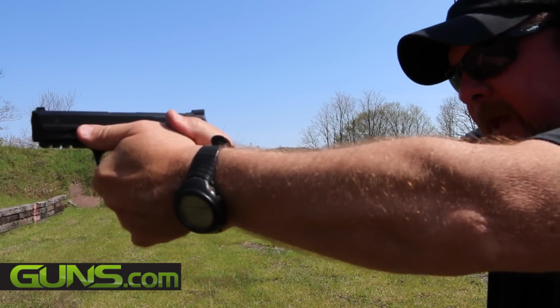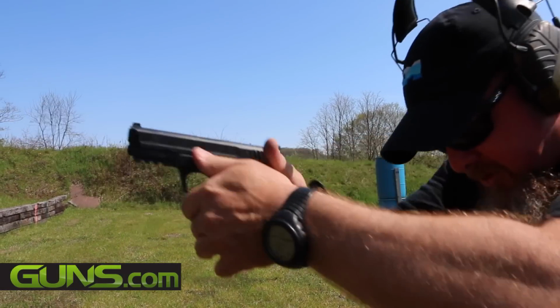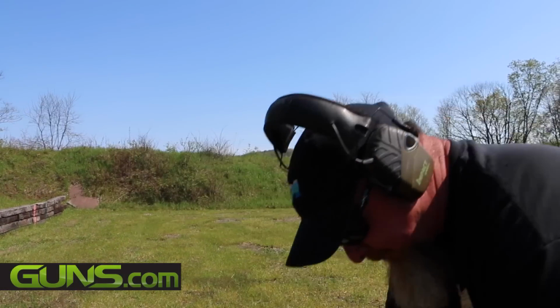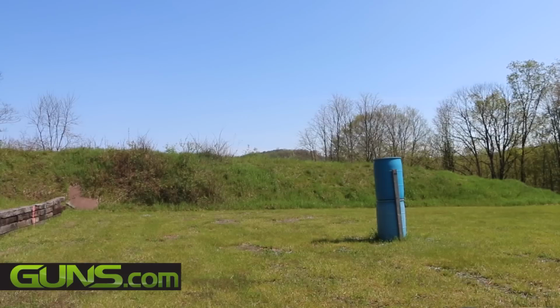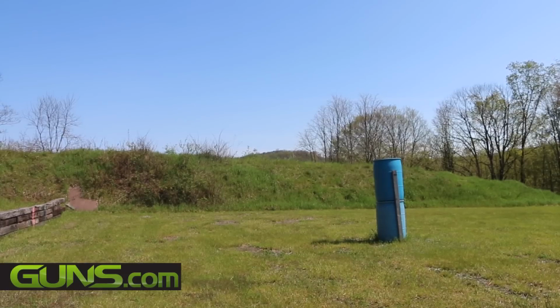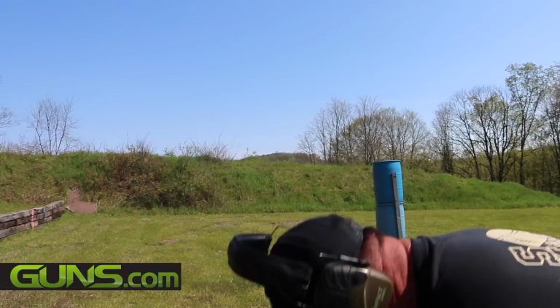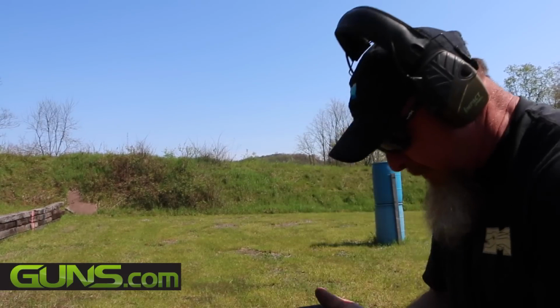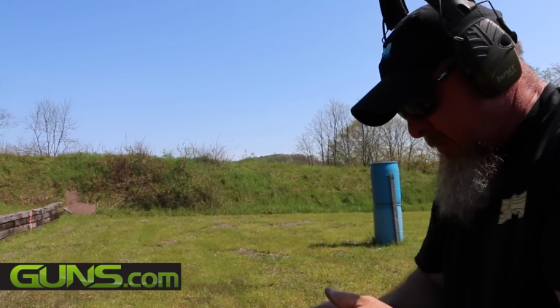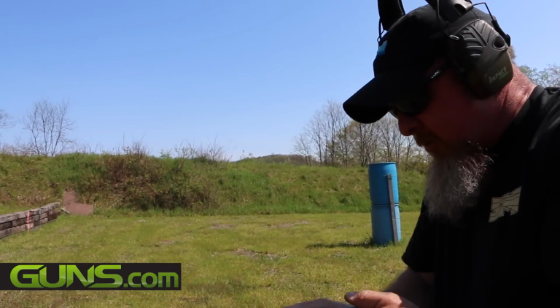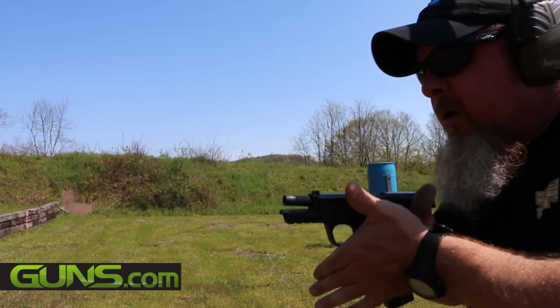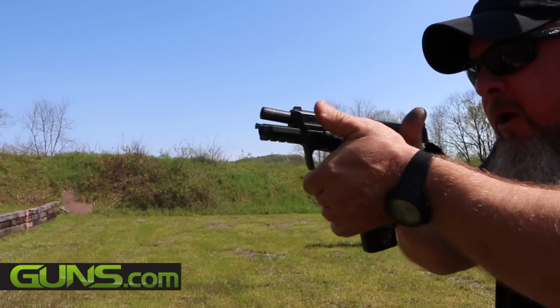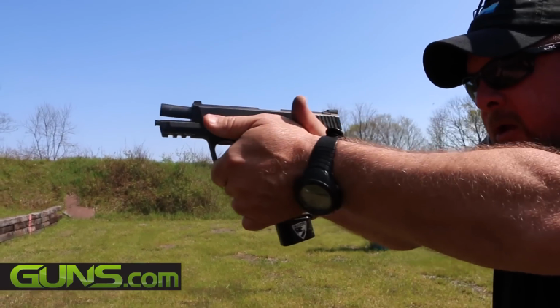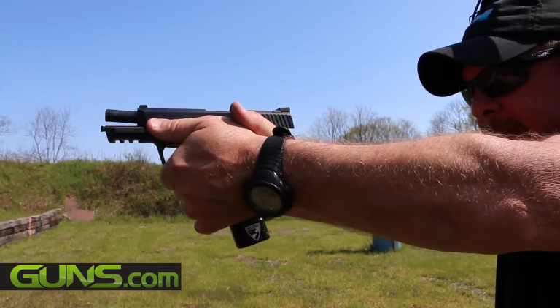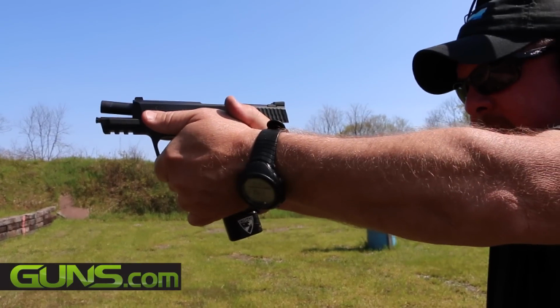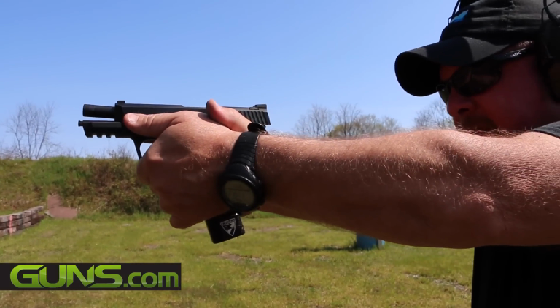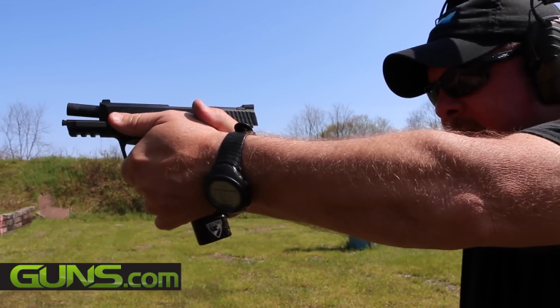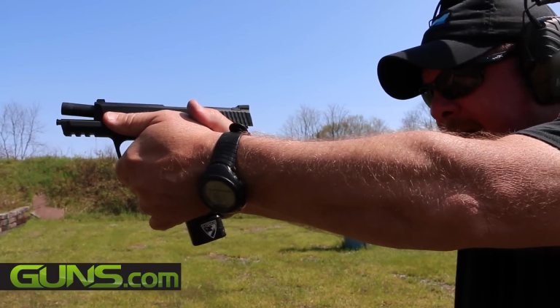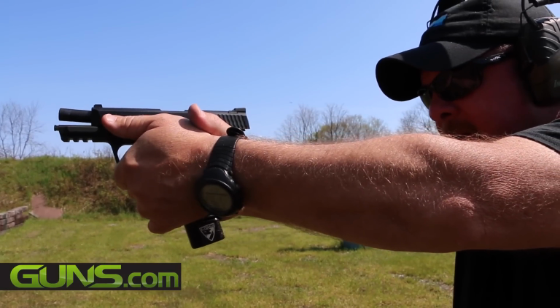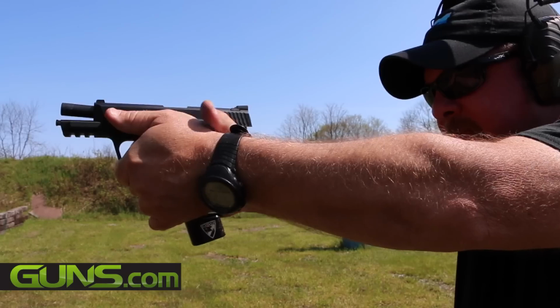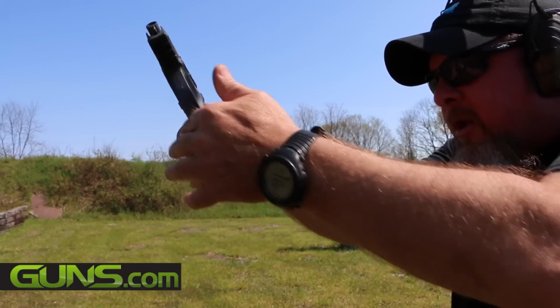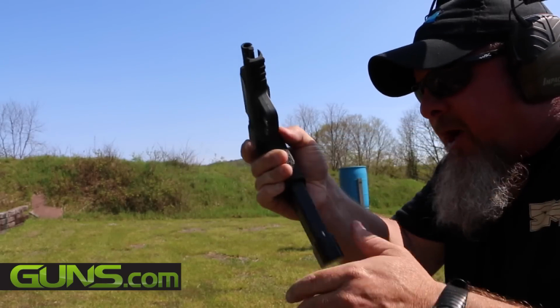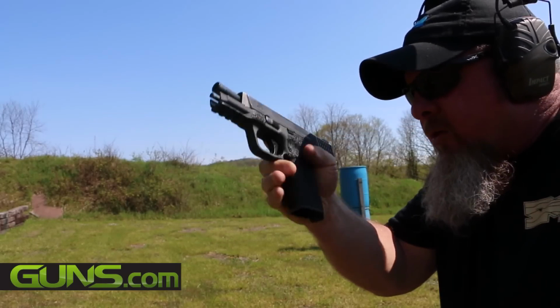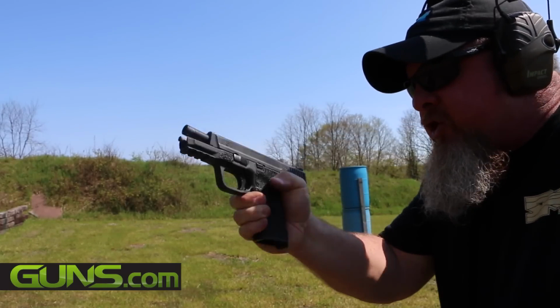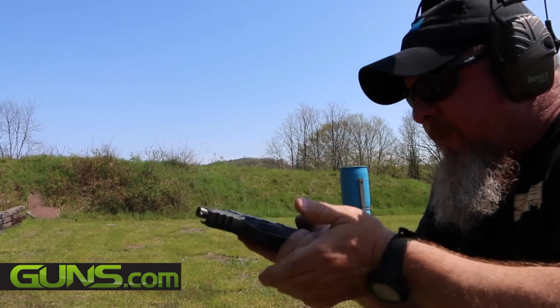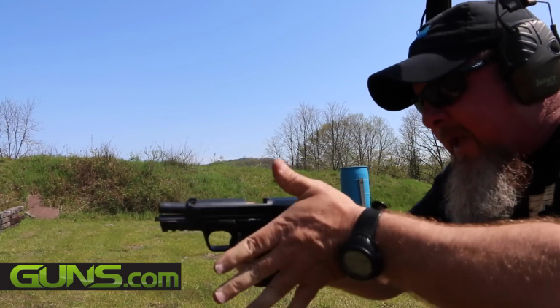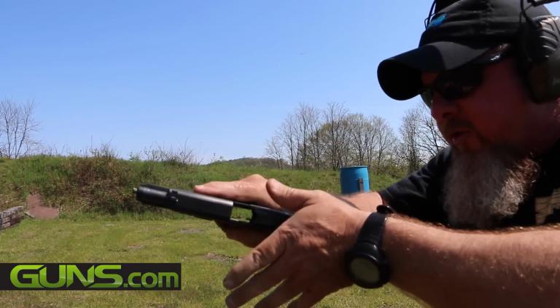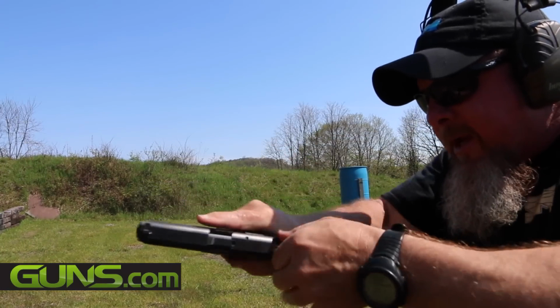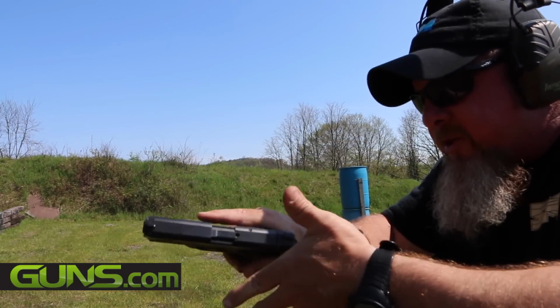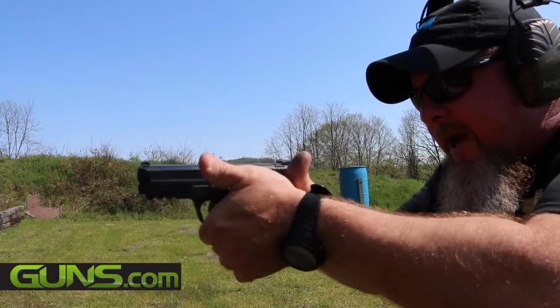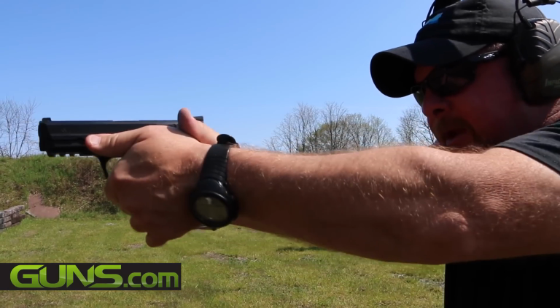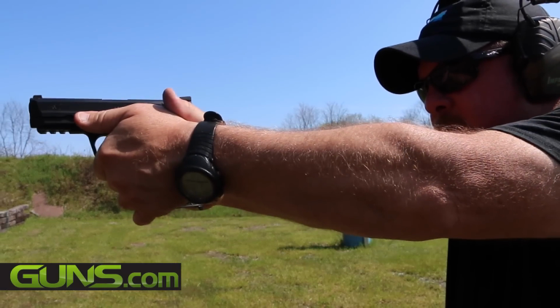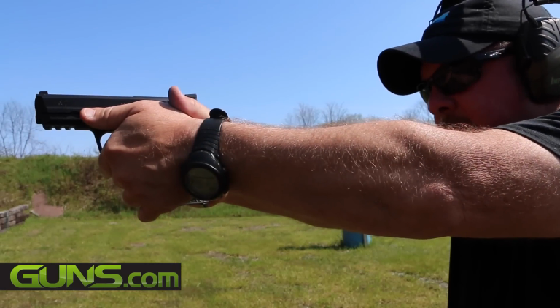And one more time. Out, empty gun, fire, empty, dump it, reach, new mag in, turn the gun here with the slide, and then re-grip.